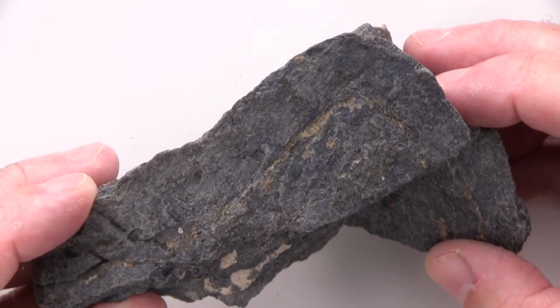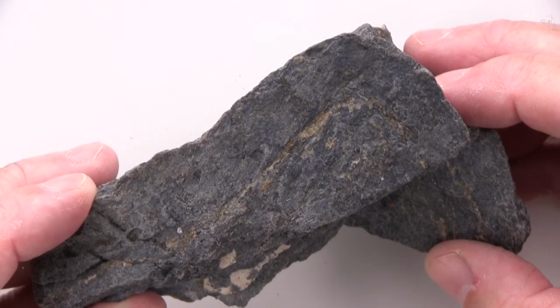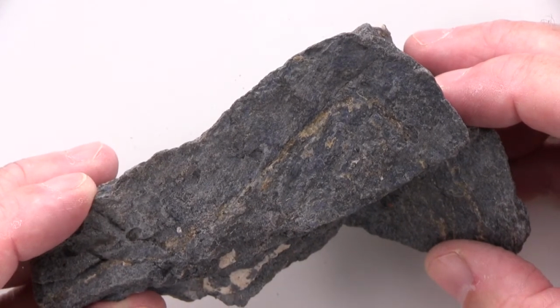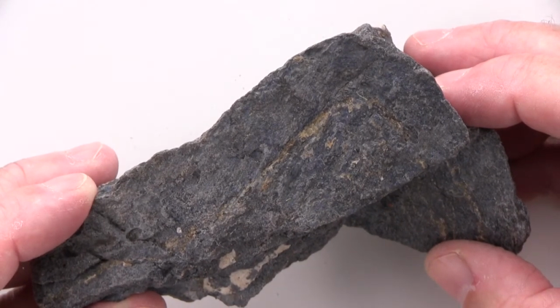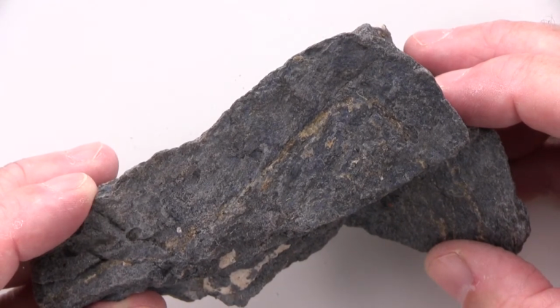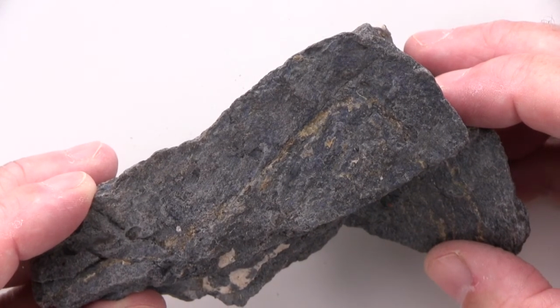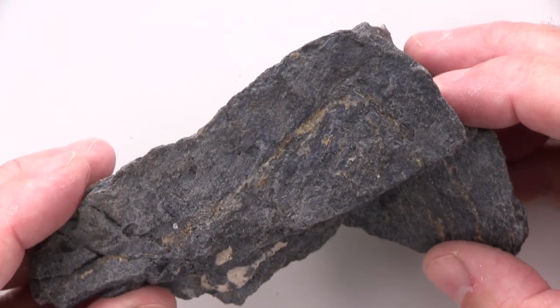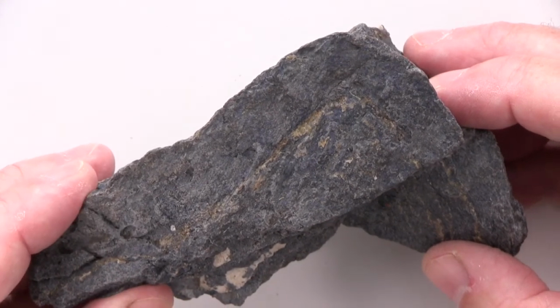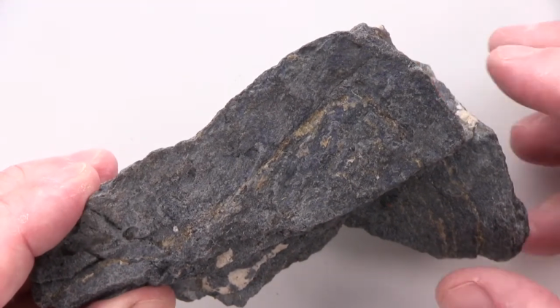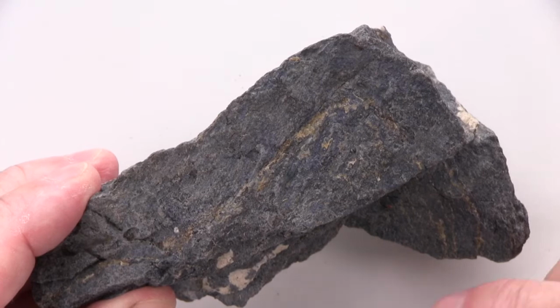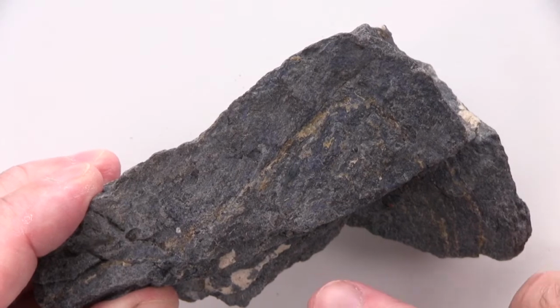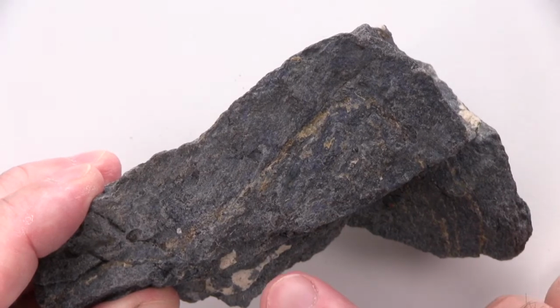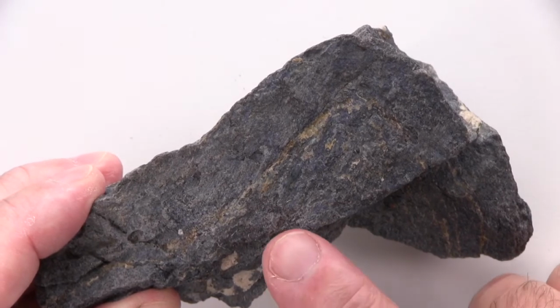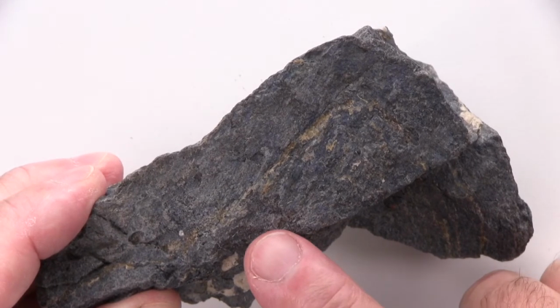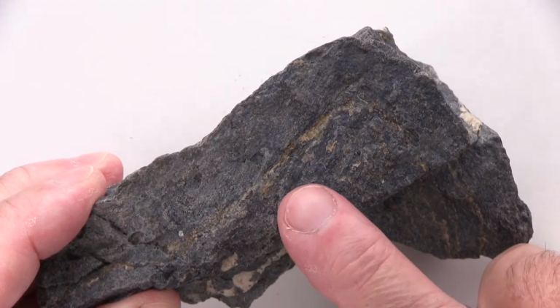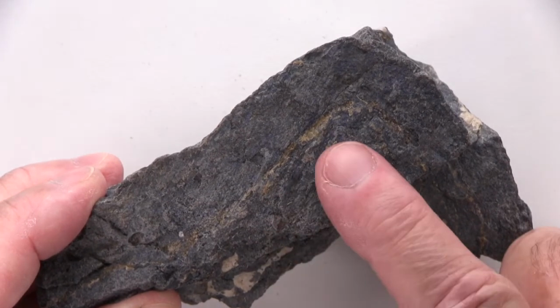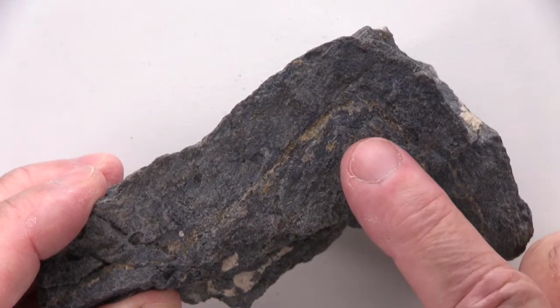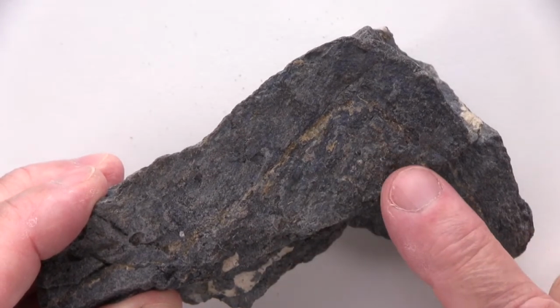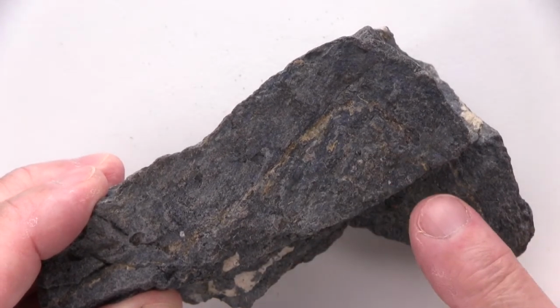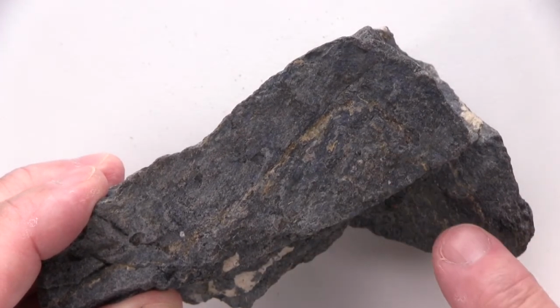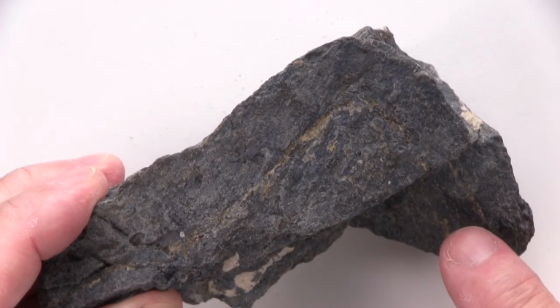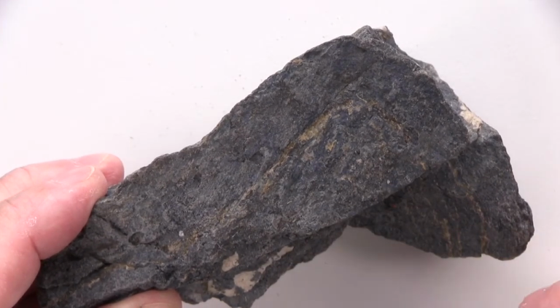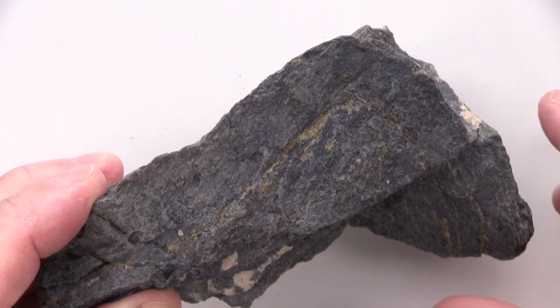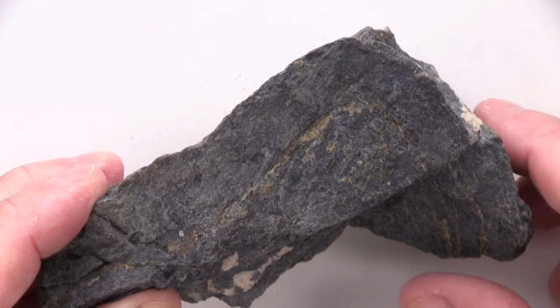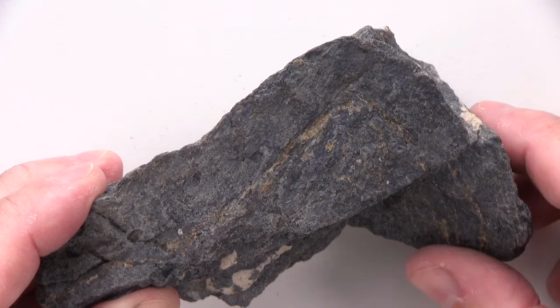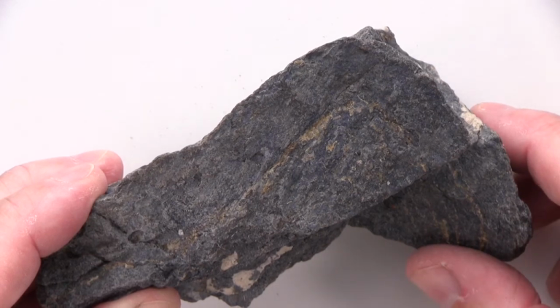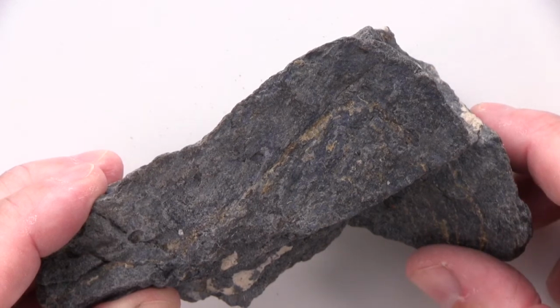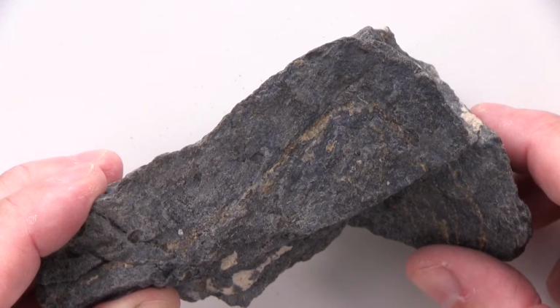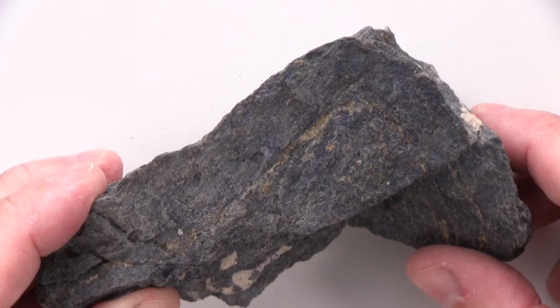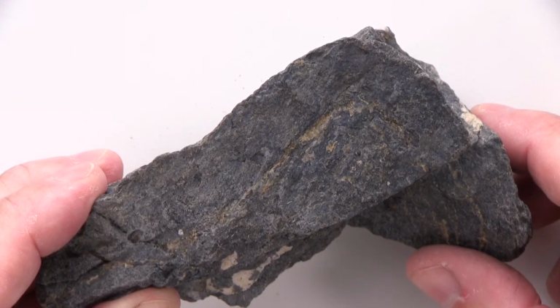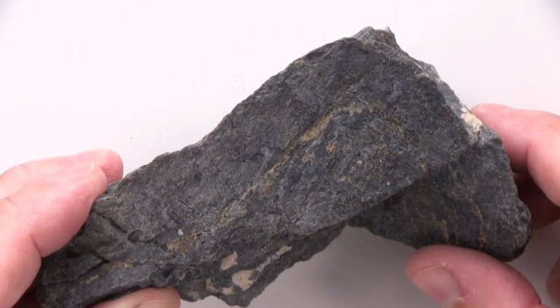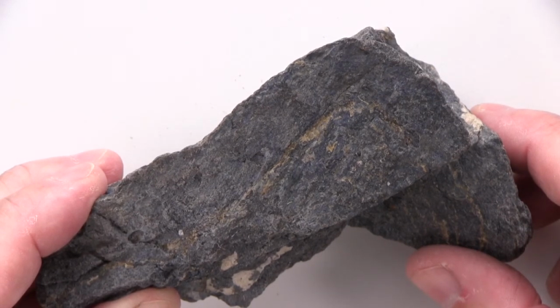The foliated fabric of this specimen is folded, but it's a little bit difficult to see because the color of the specimen is so uniform. Without contrasting layers, it's difficult to see a fold.